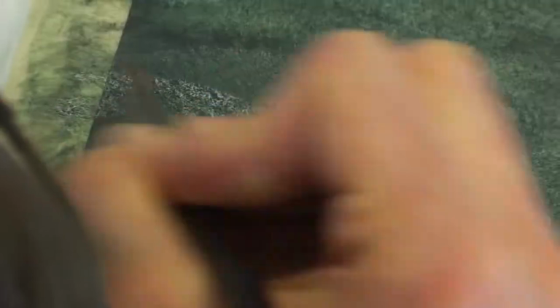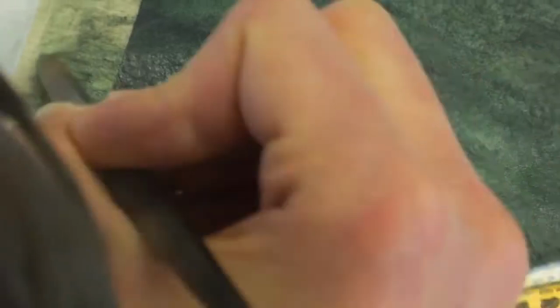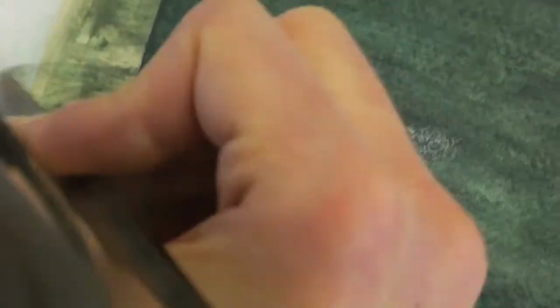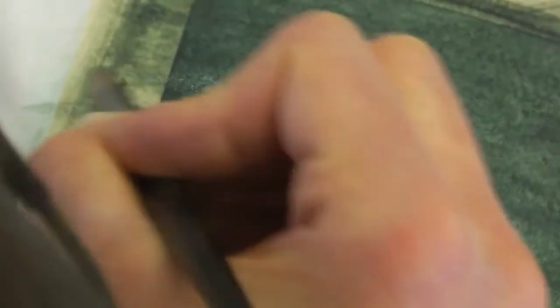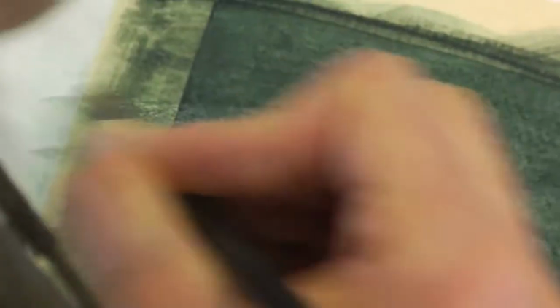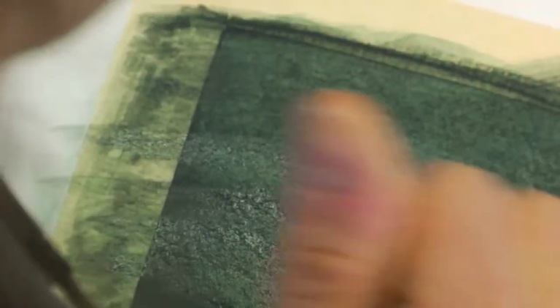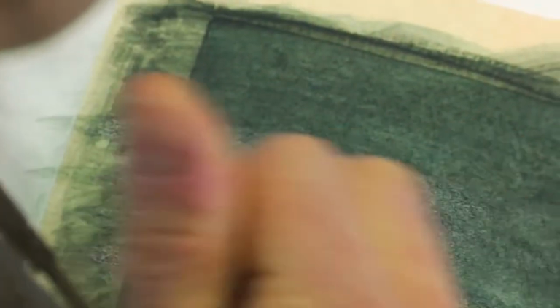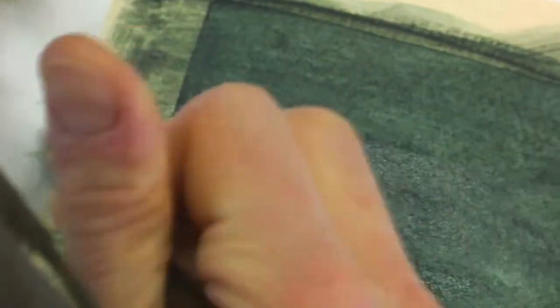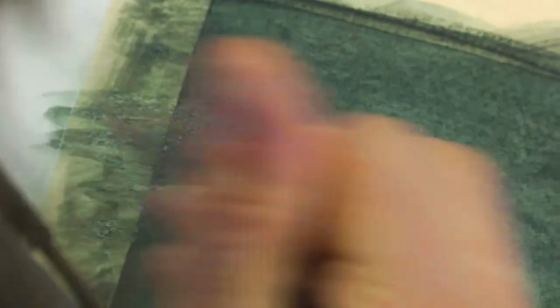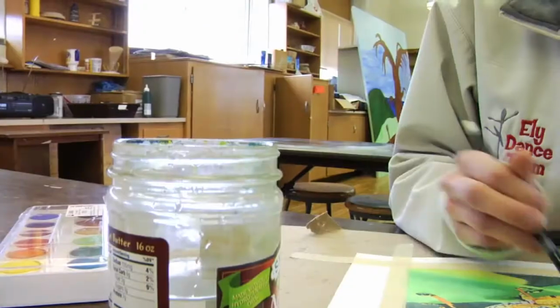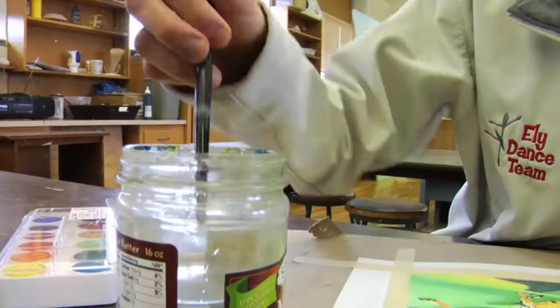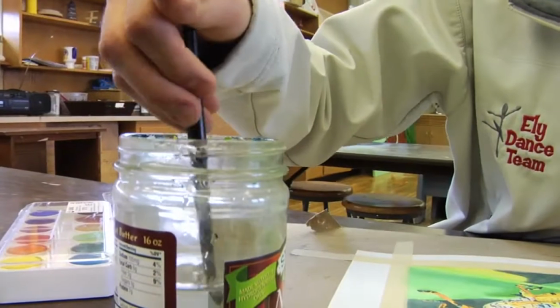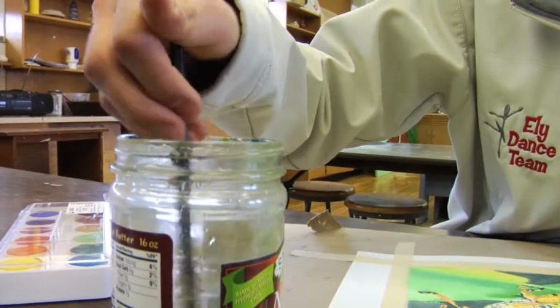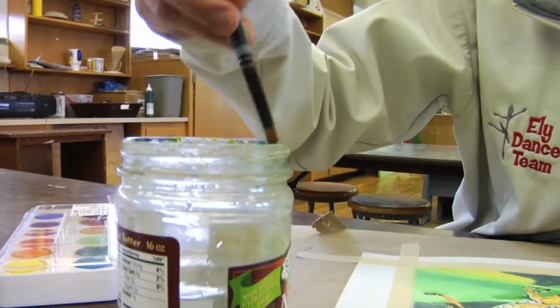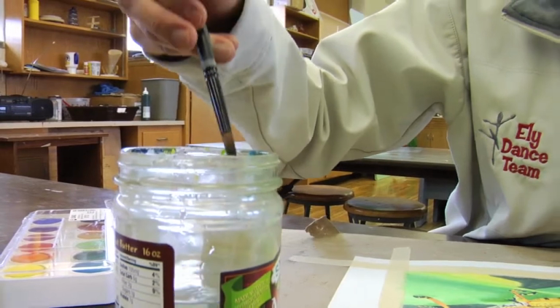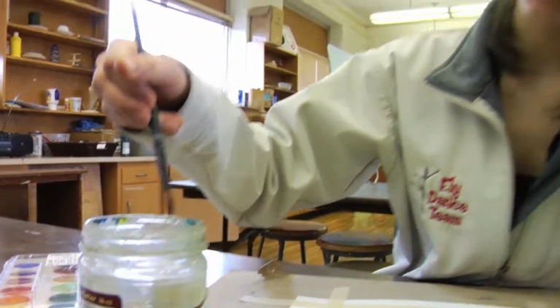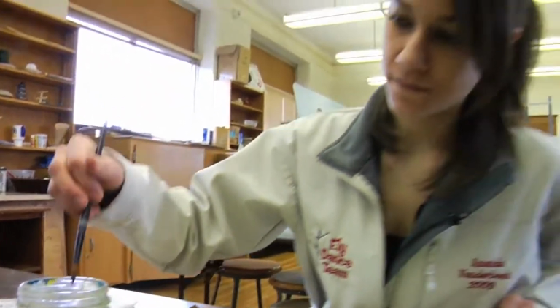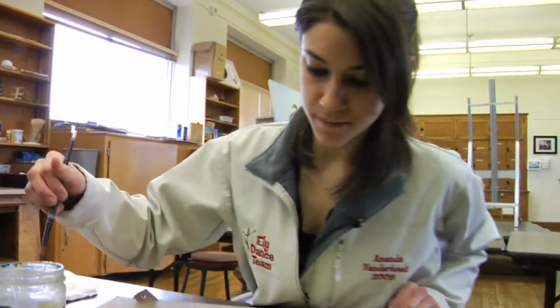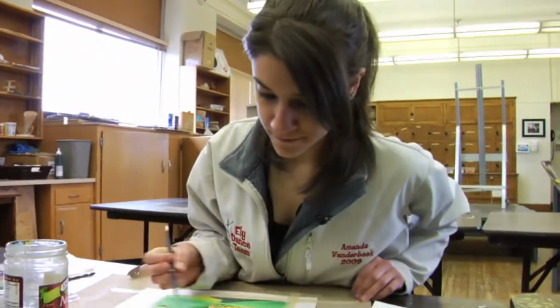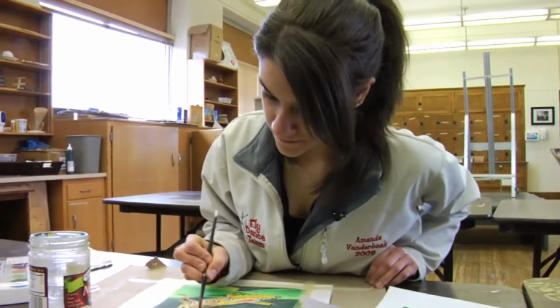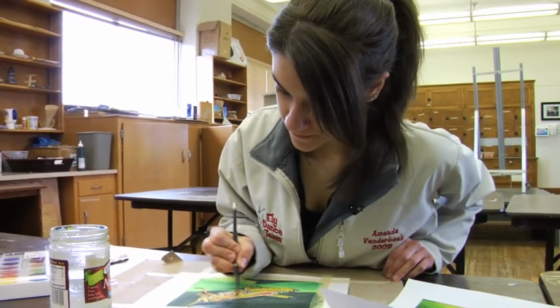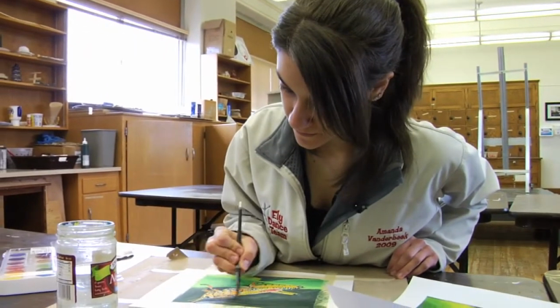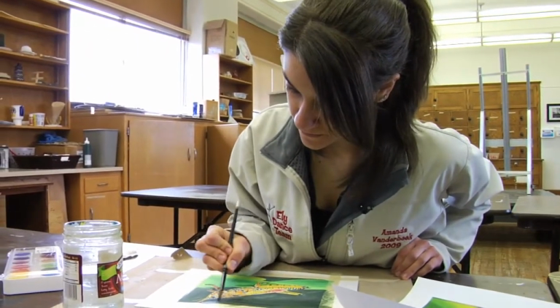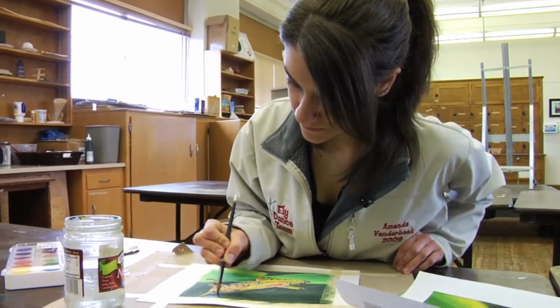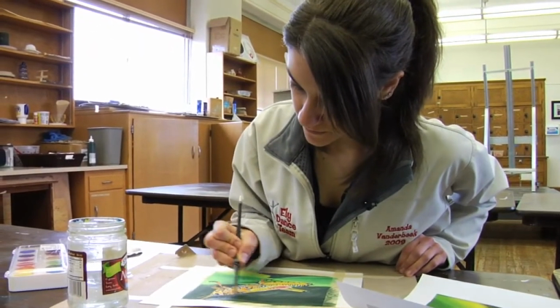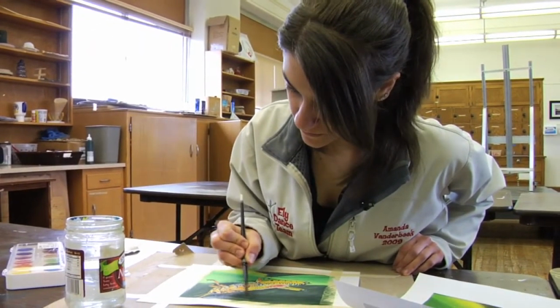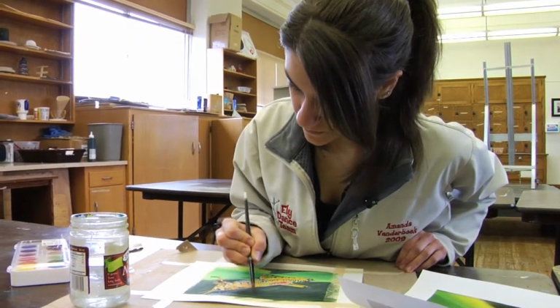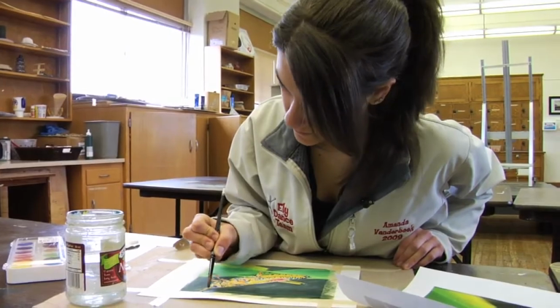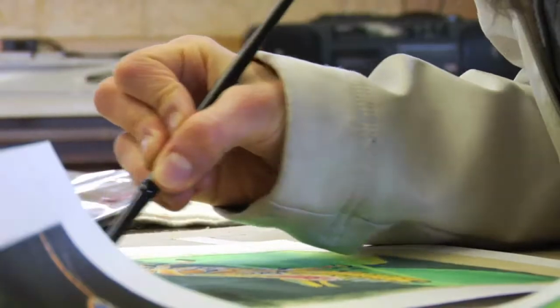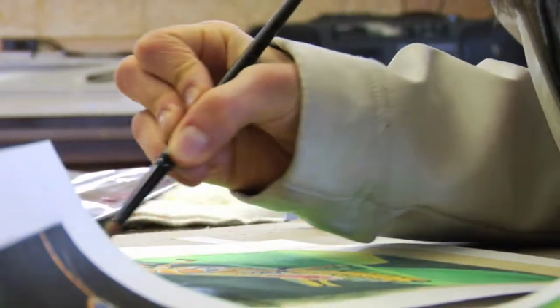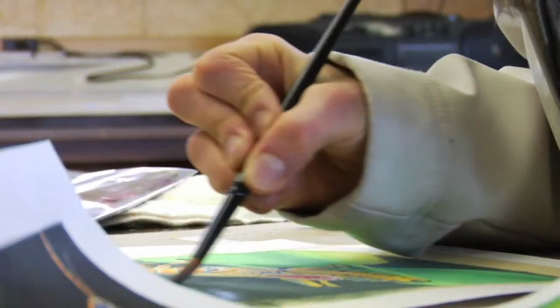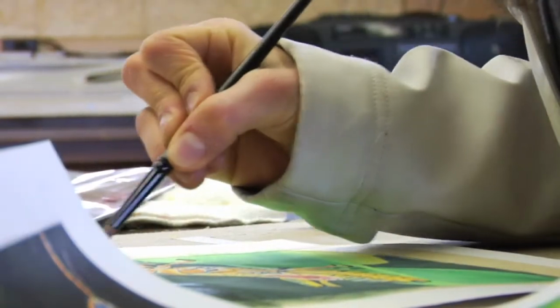I really like how you can get a lot of color variation. You can change the strength and the vibrance of your color a lot easier with watercolor than you can with a lot of other kinds of paints. It really allows for a lot of expression.